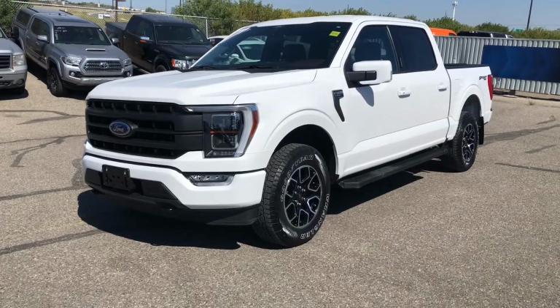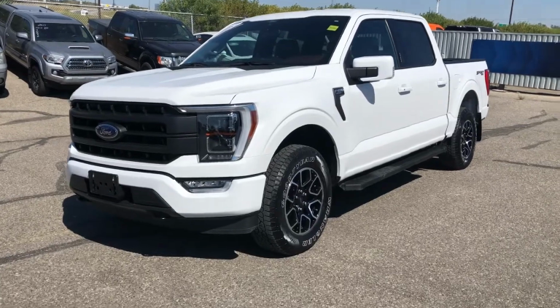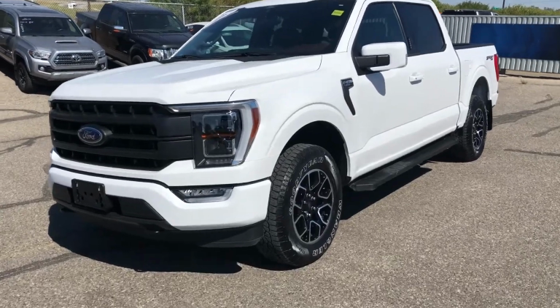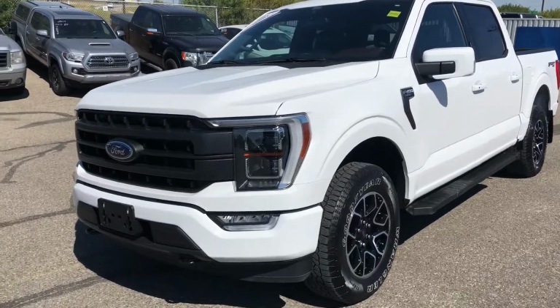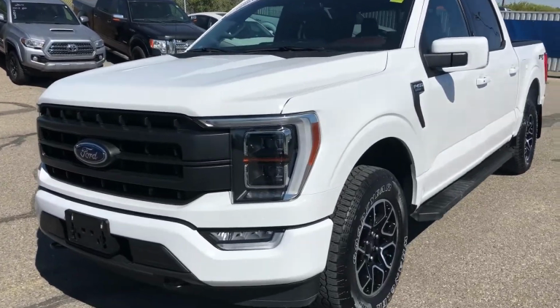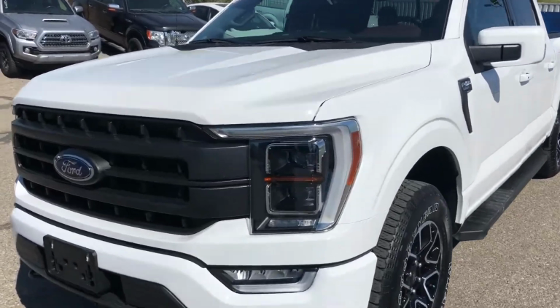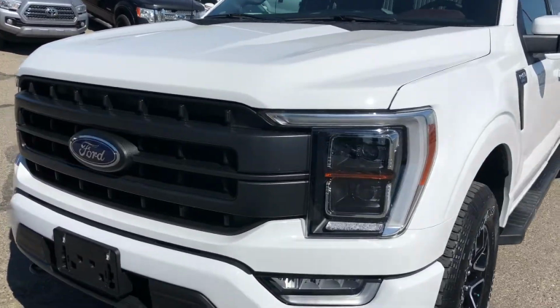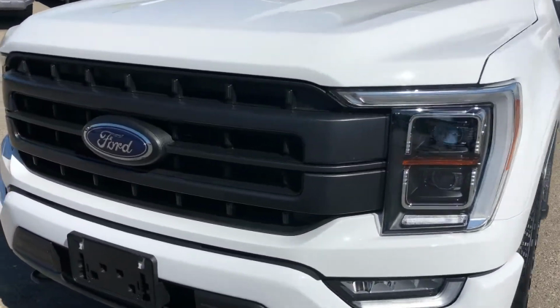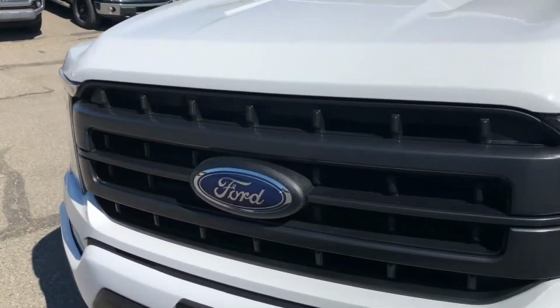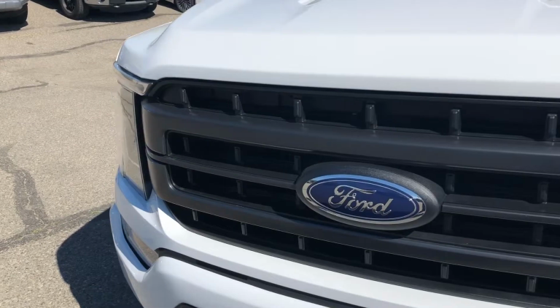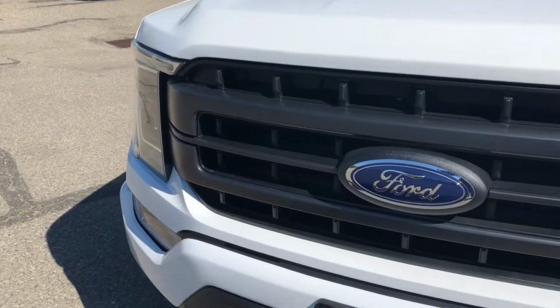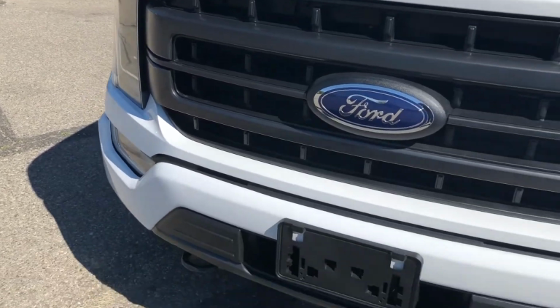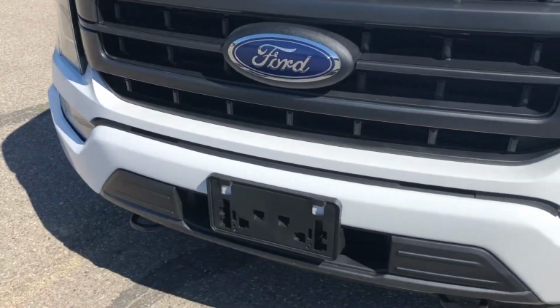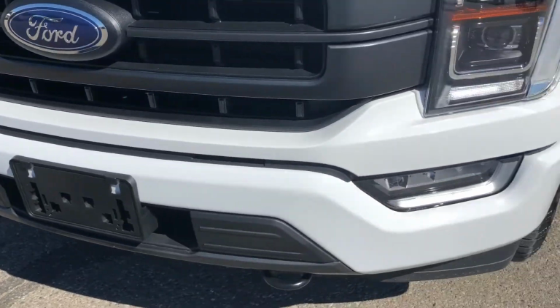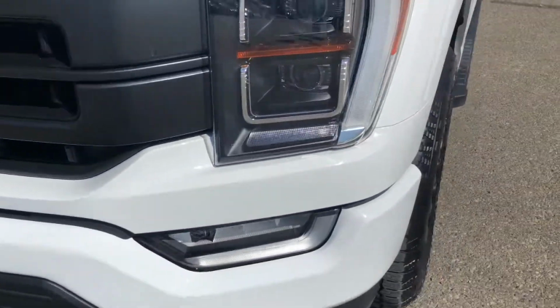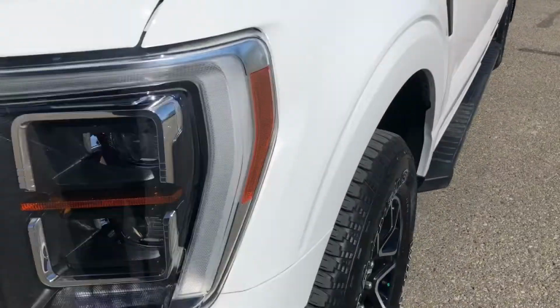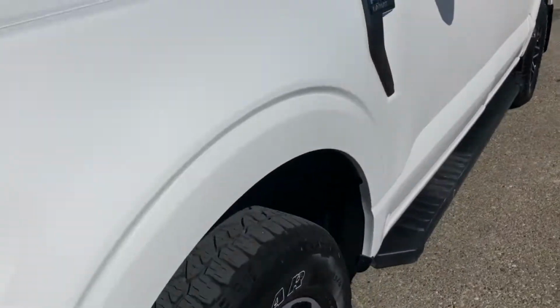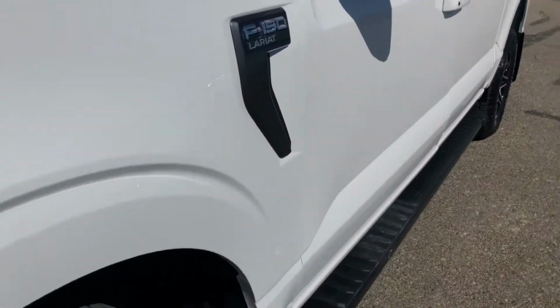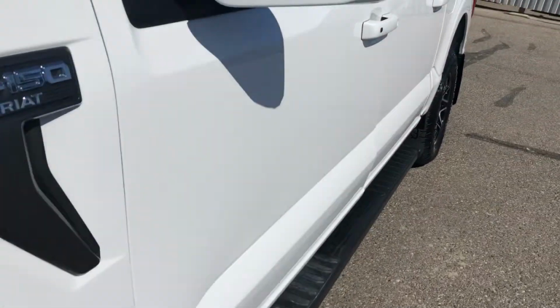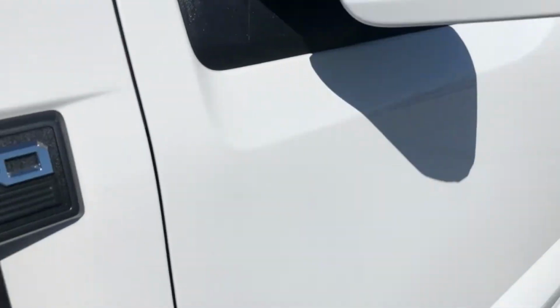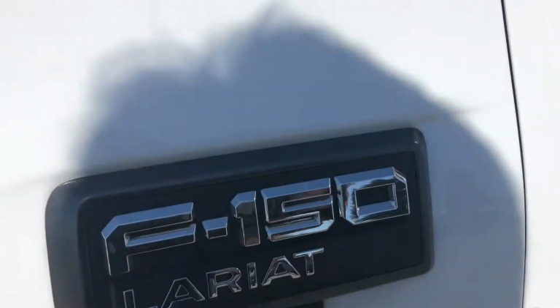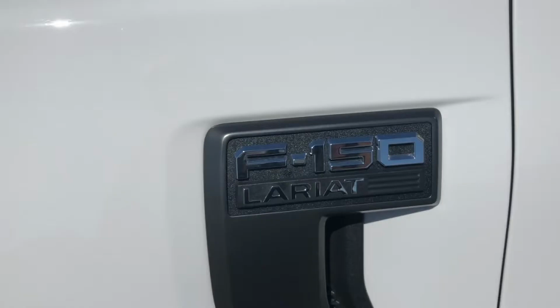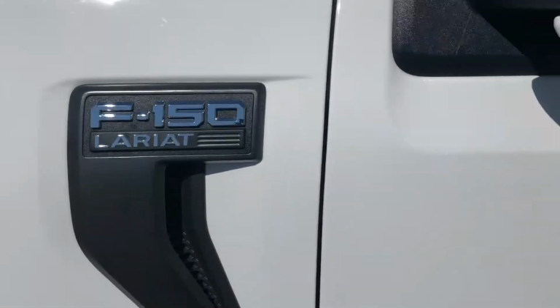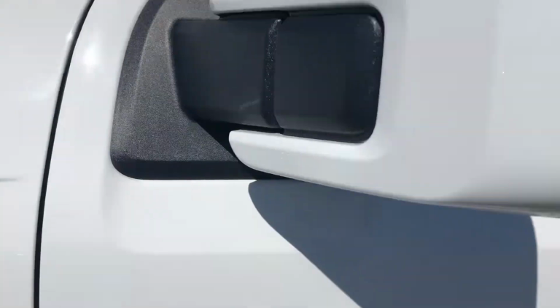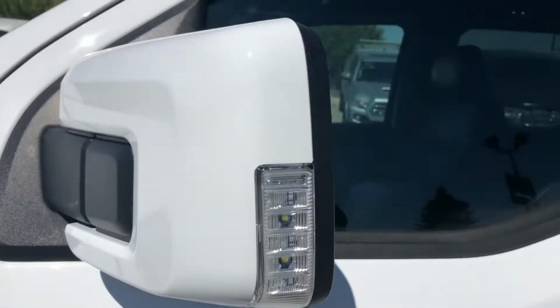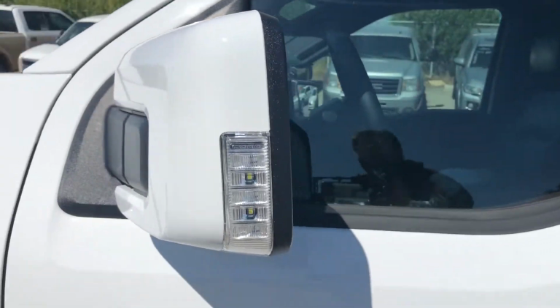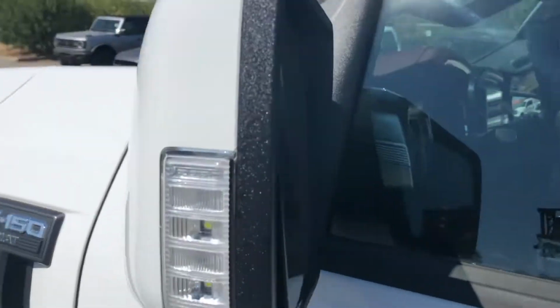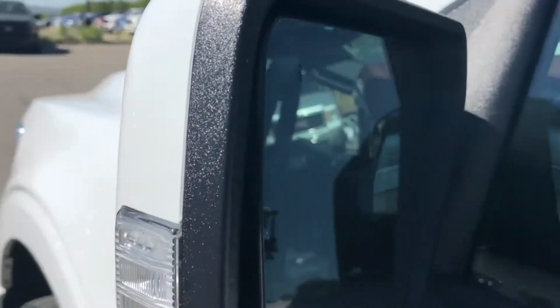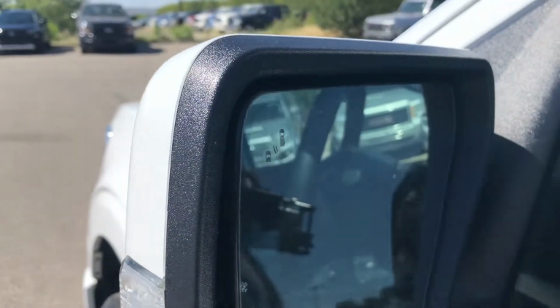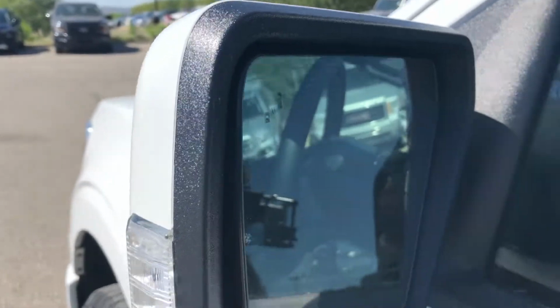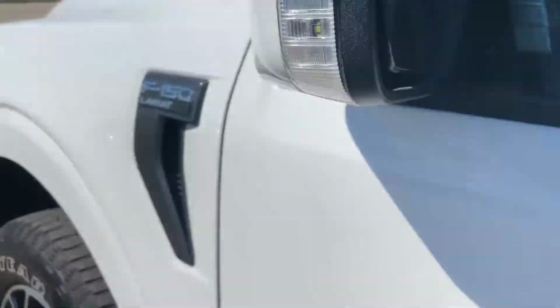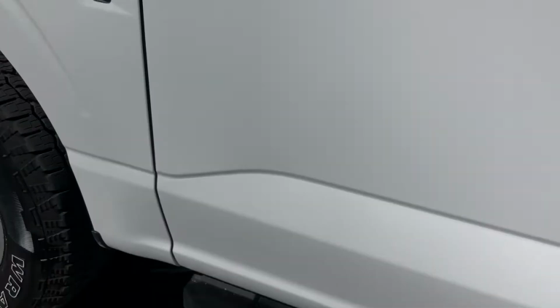Hello everybody, this is Dan from Macklin Ford. In this video I am showing you this 2021 Ford F-150. It's in the Lariat trim, and is equipped with spotlight mirrors and the blind spot information system.